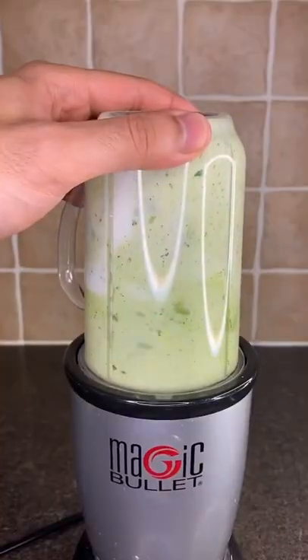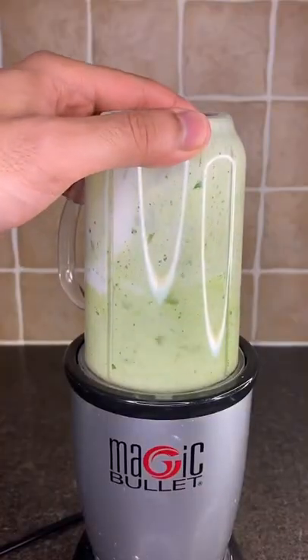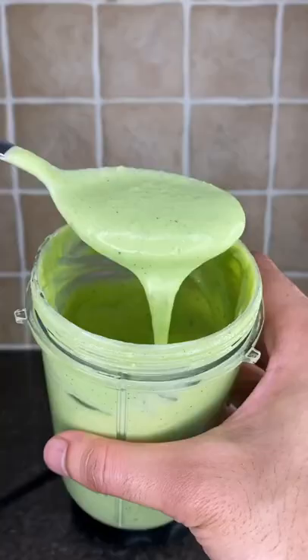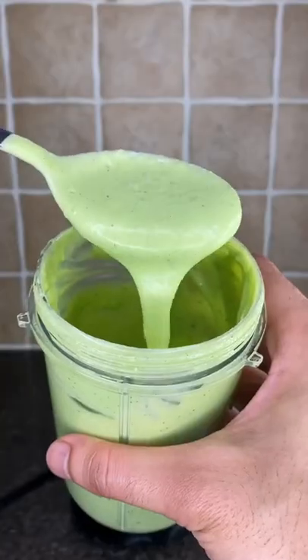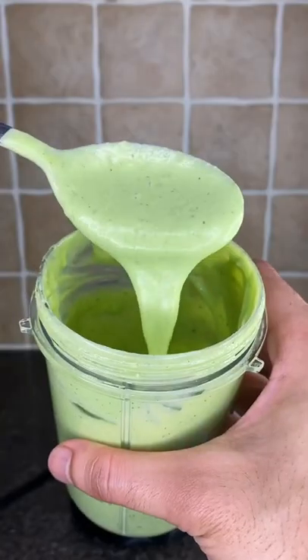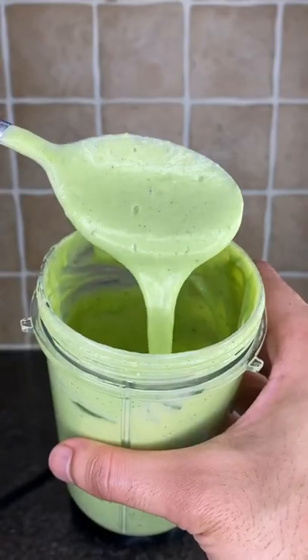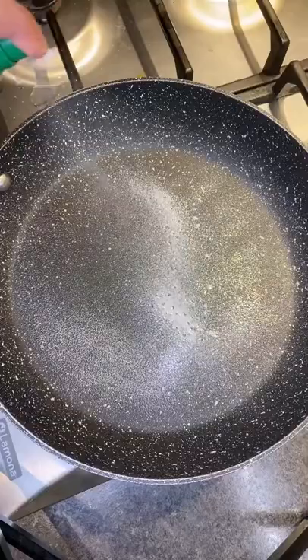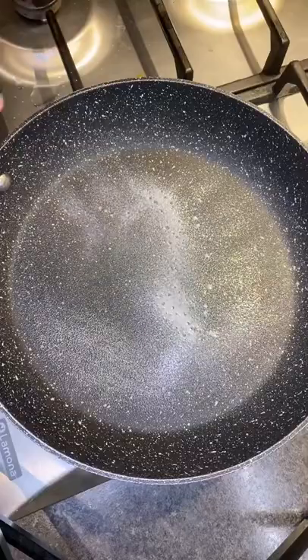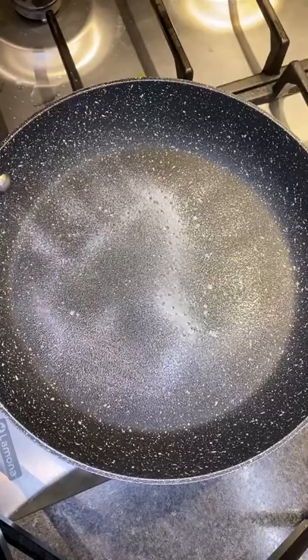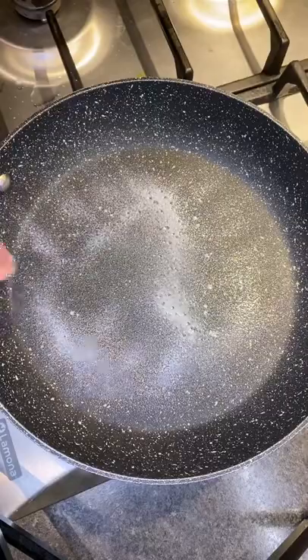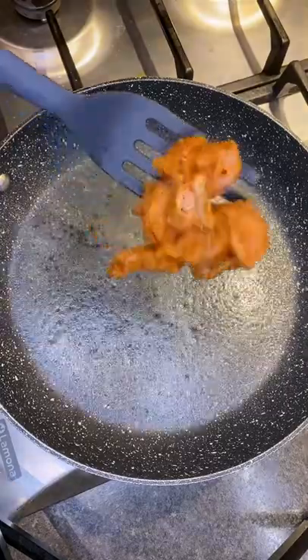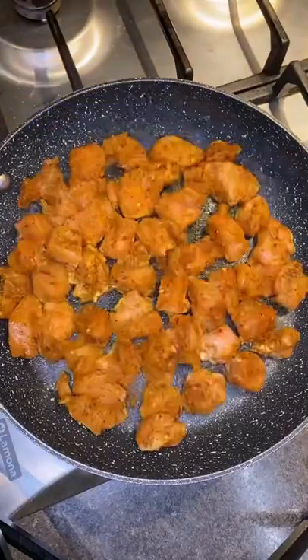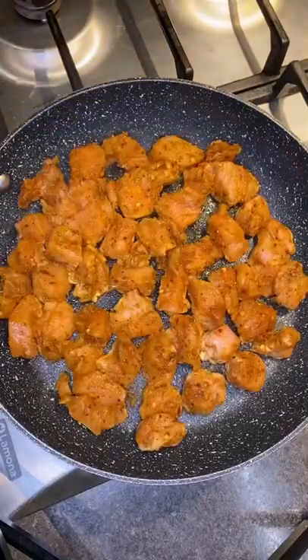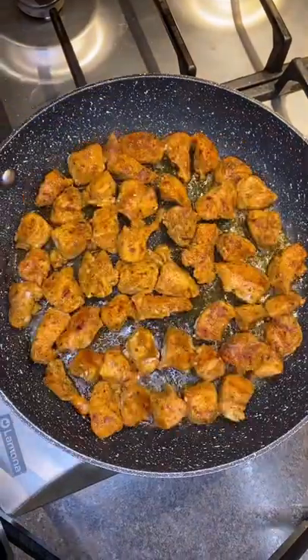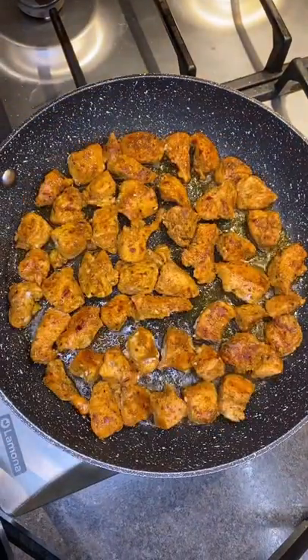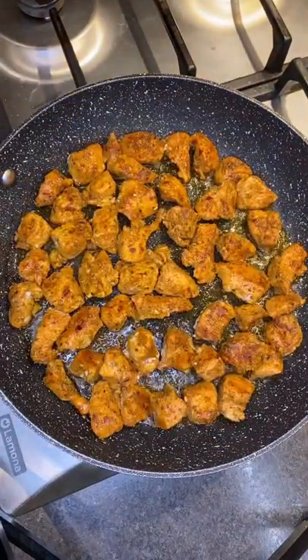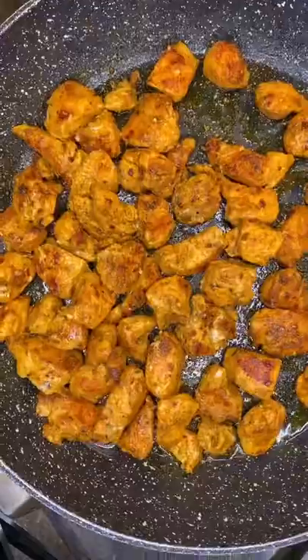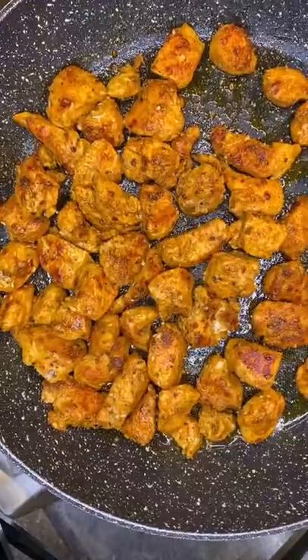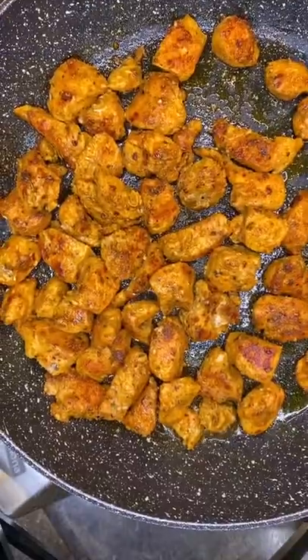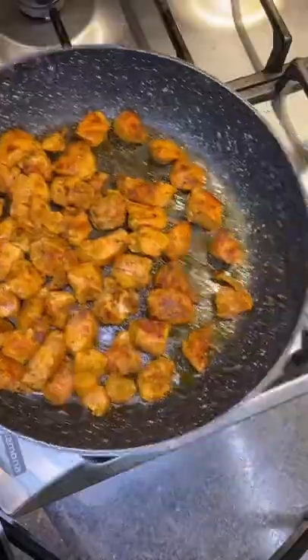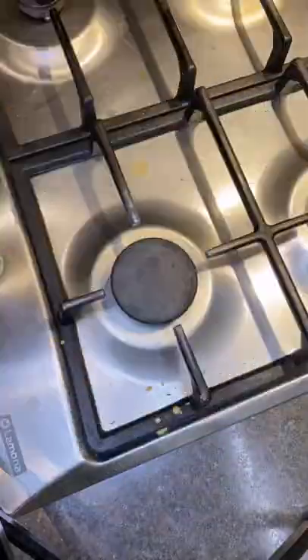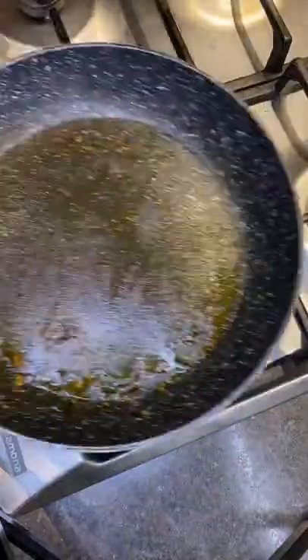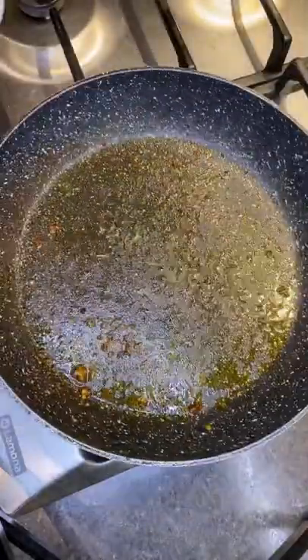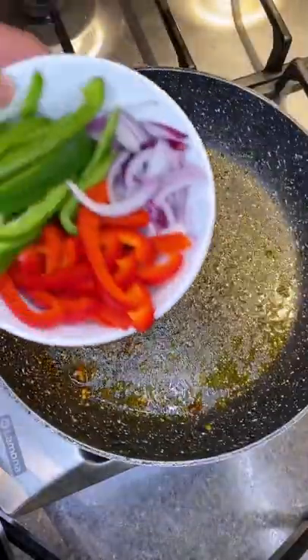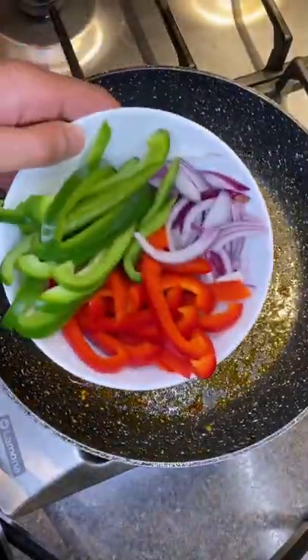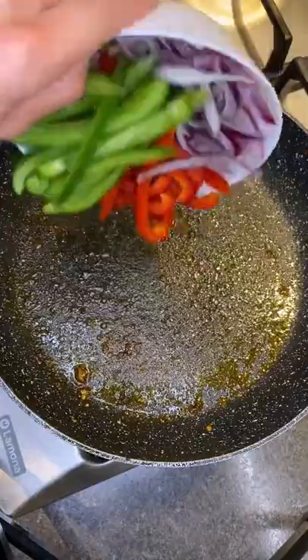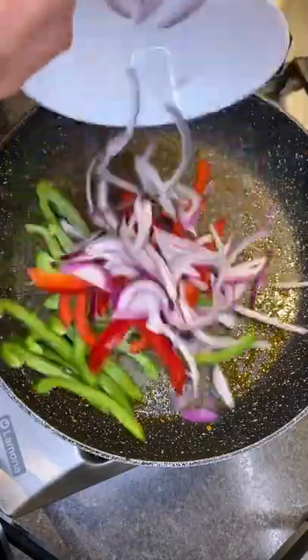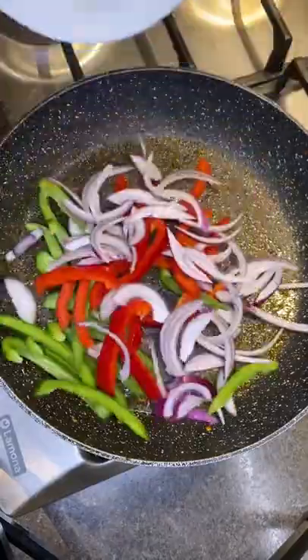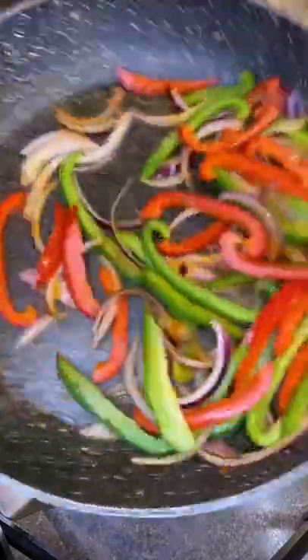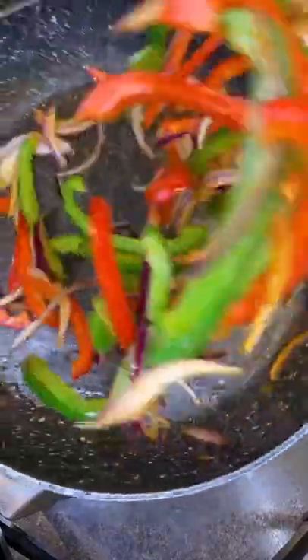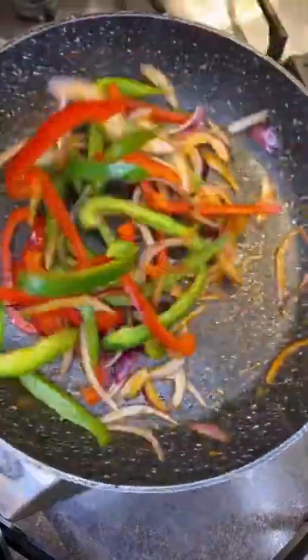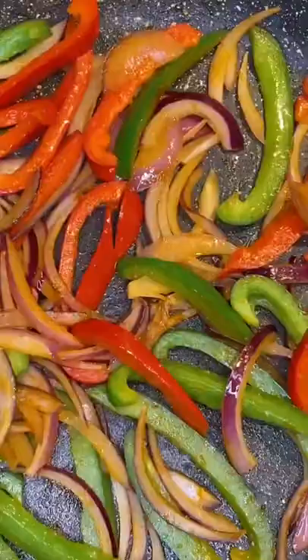Blend till smooth and creamy, then cook the chicken on a high heat for four minutes on each side. Set aside and cook your bell peppers and onion for five minutes till soft.